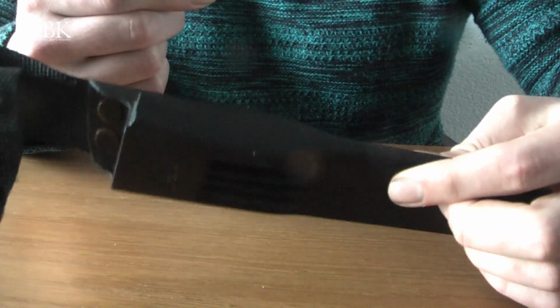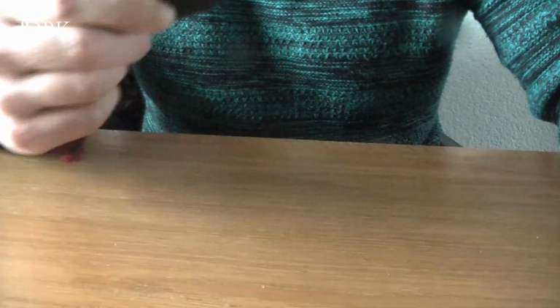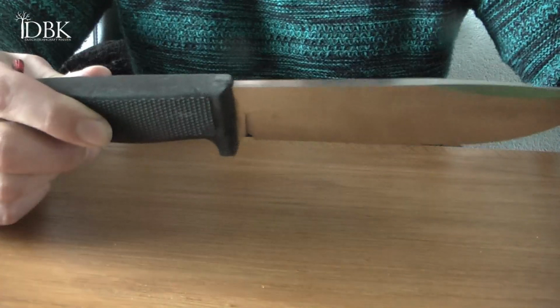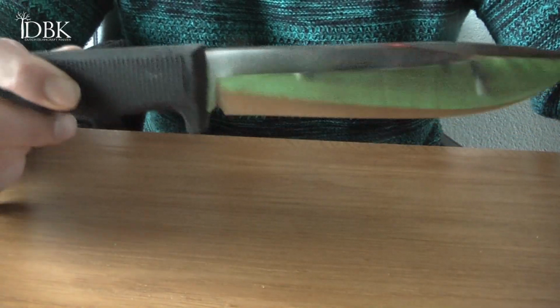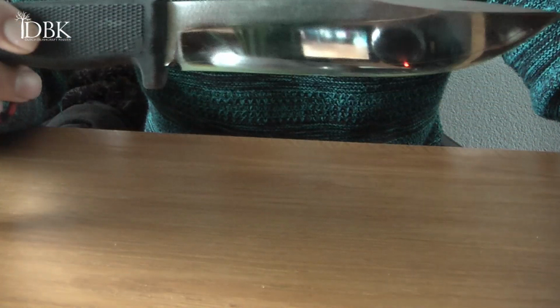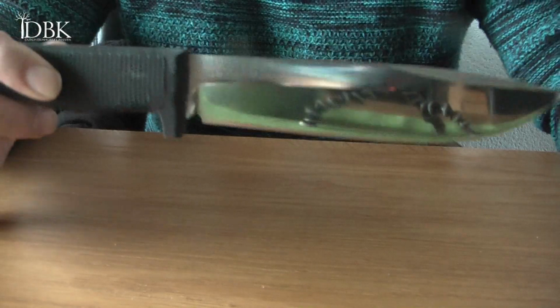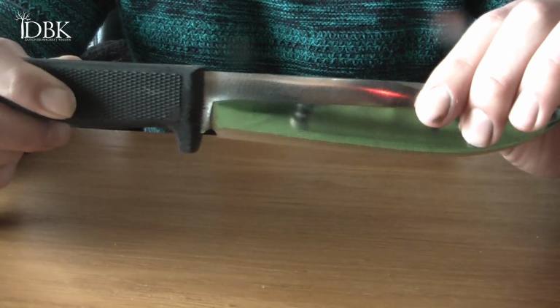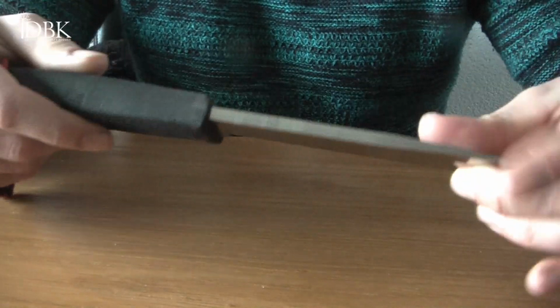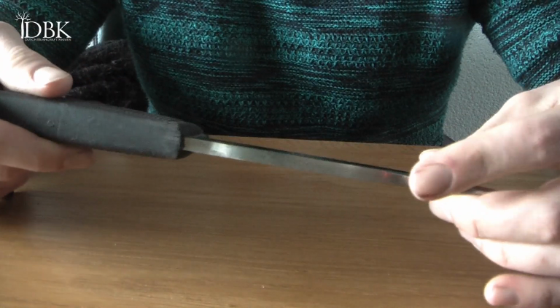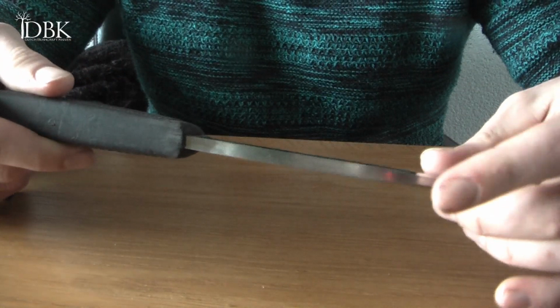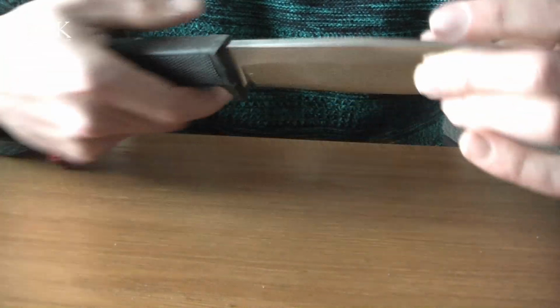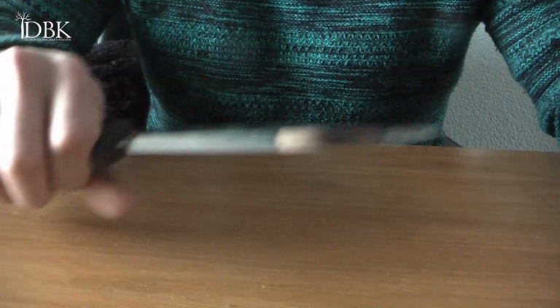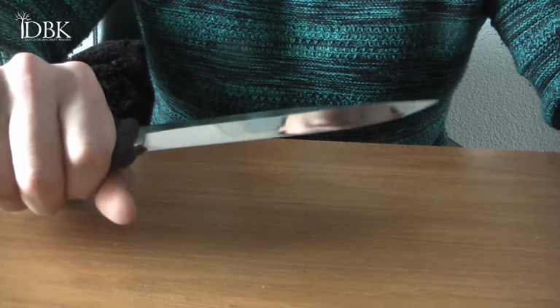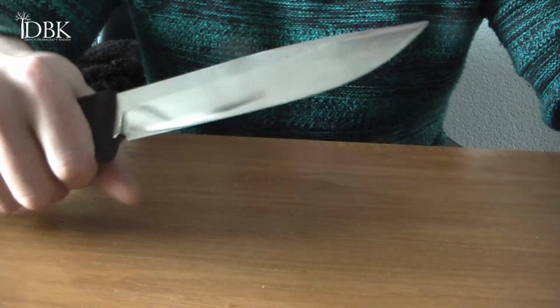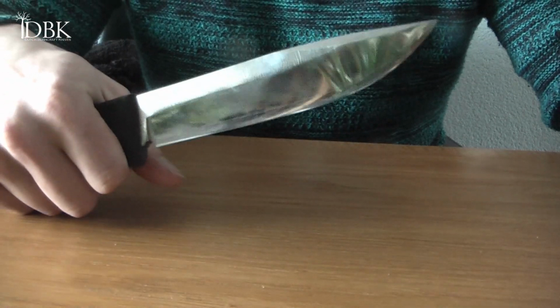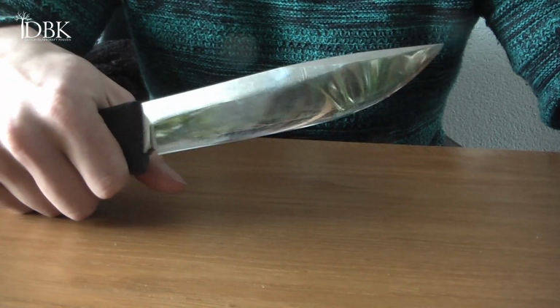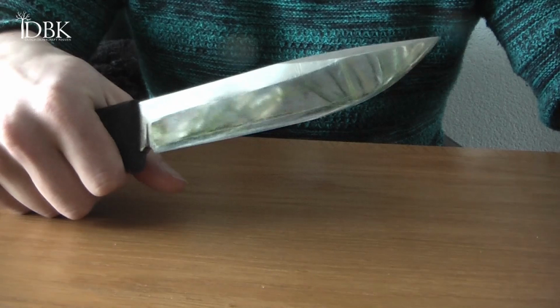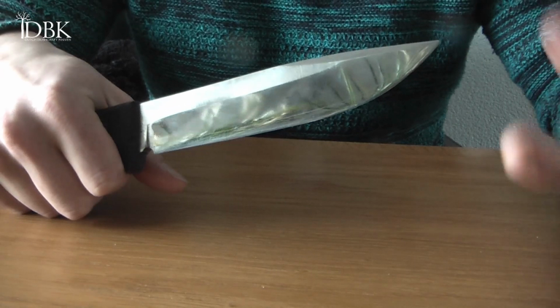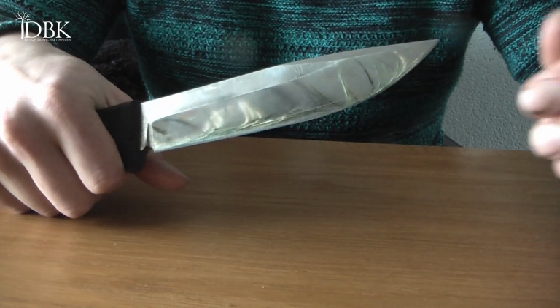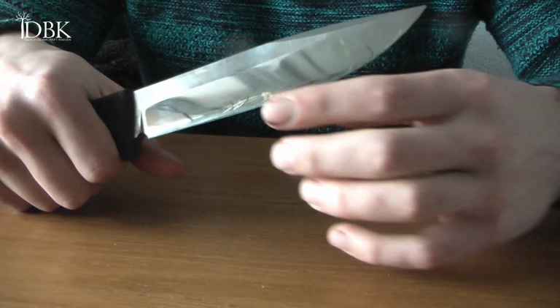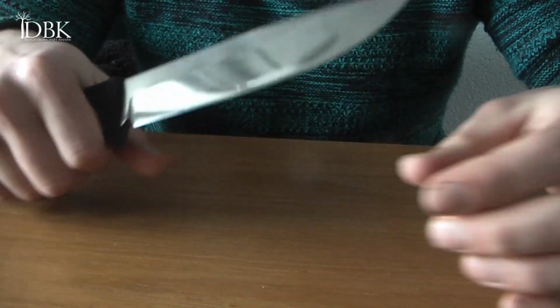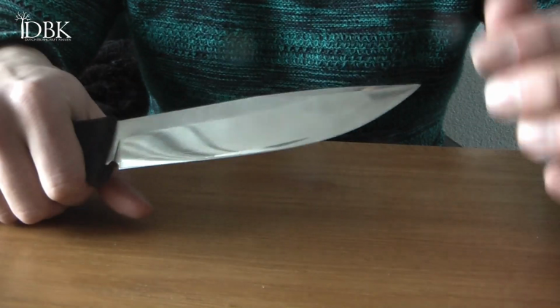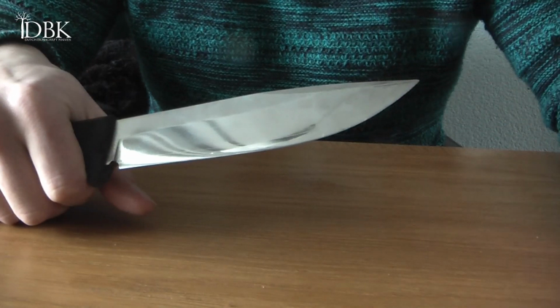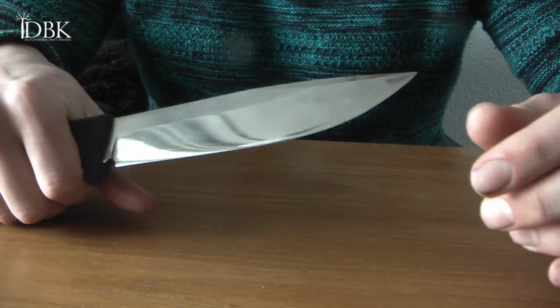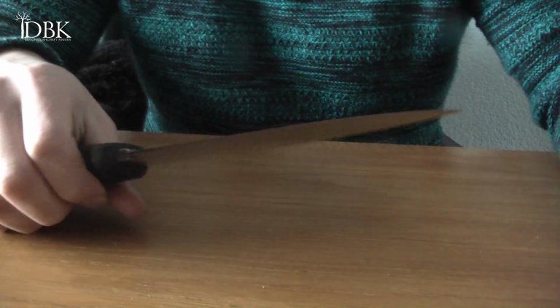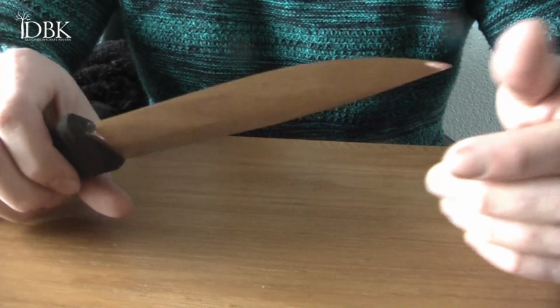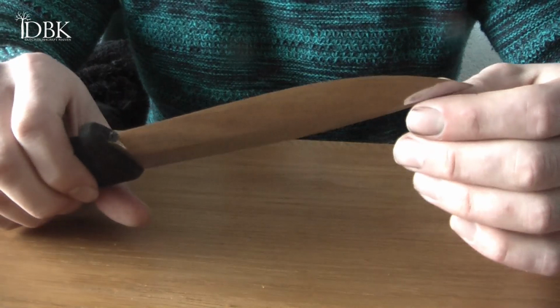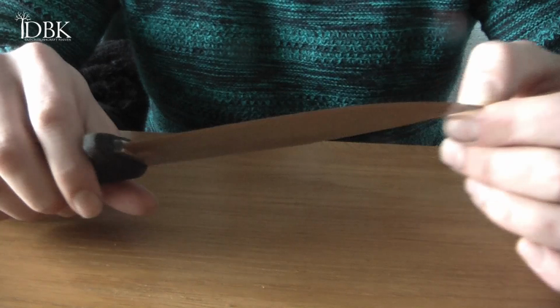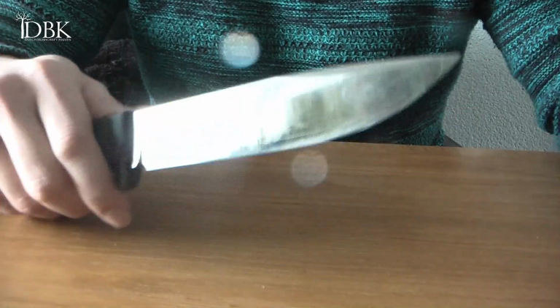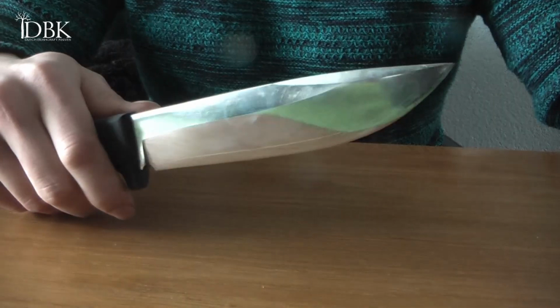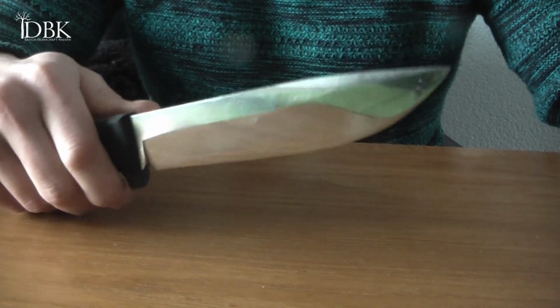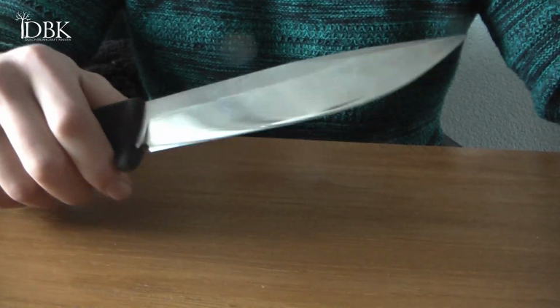Carefree sheath, carefree knife, very robust, very heavy-duty, and yeah you can really do everything you want with this. You can make feather sticks, it's very sharp, VG10 steel is awesome. So yeah, pretty good knife.